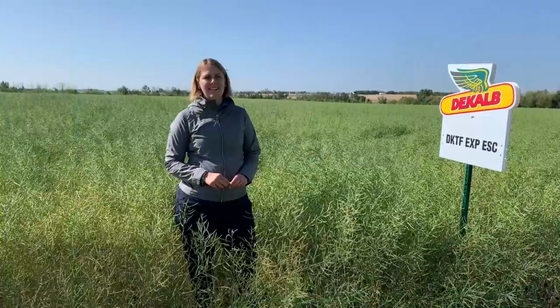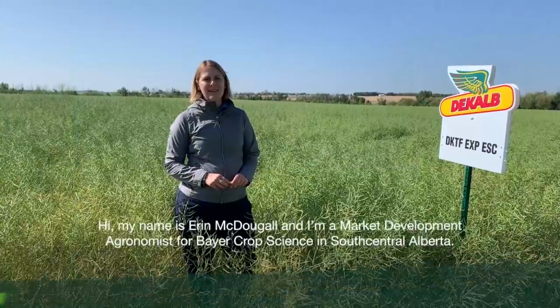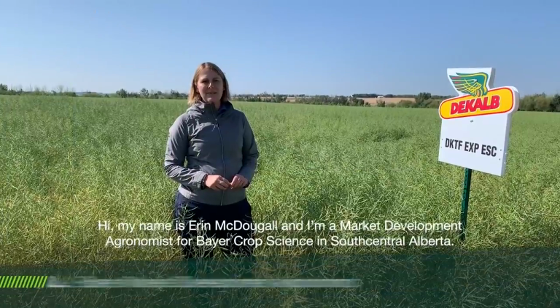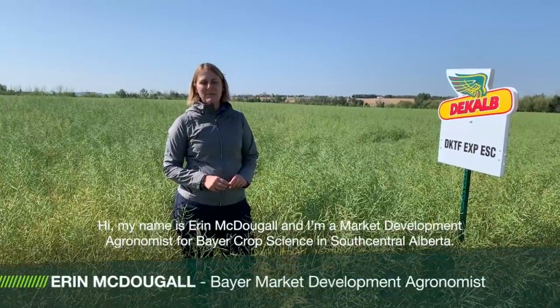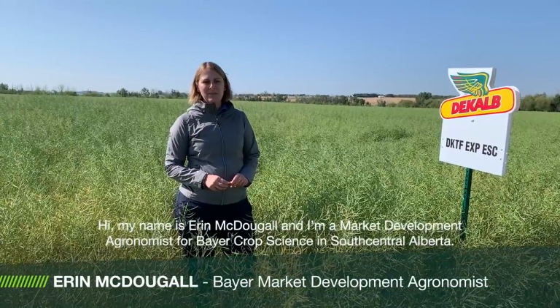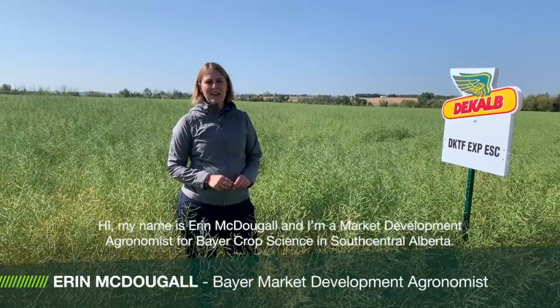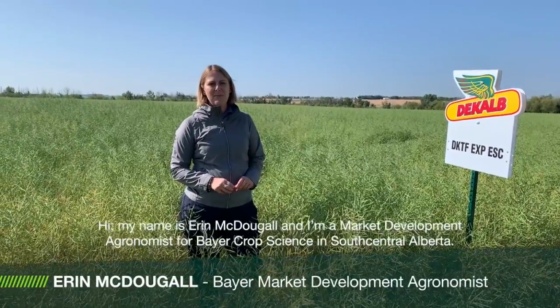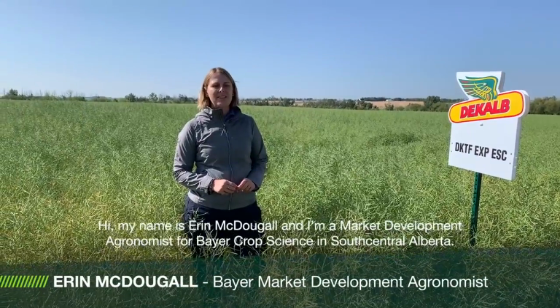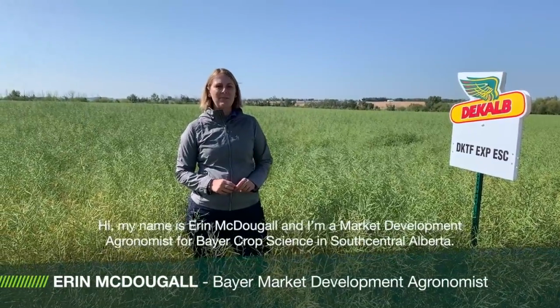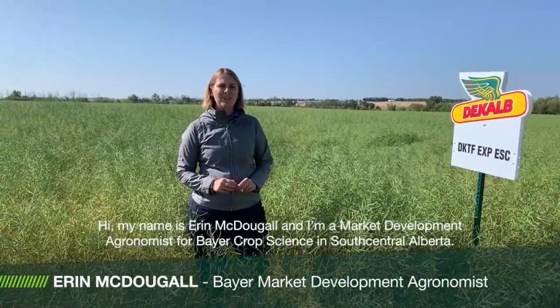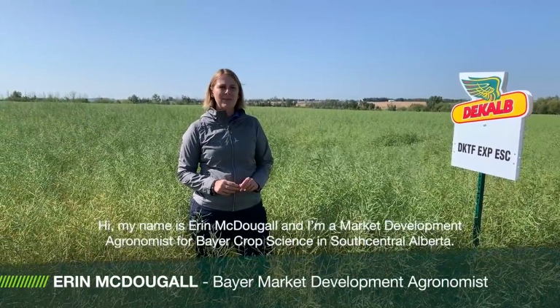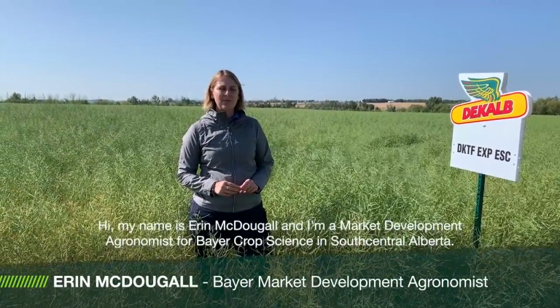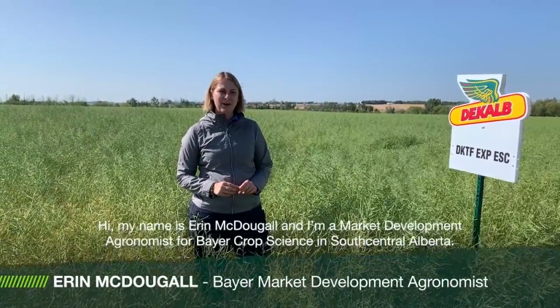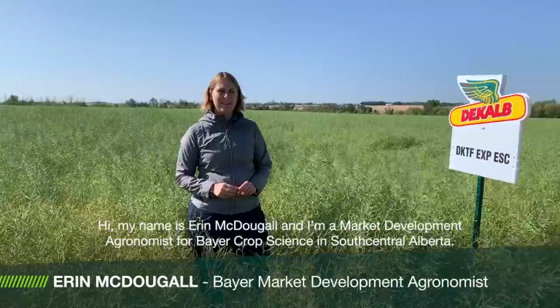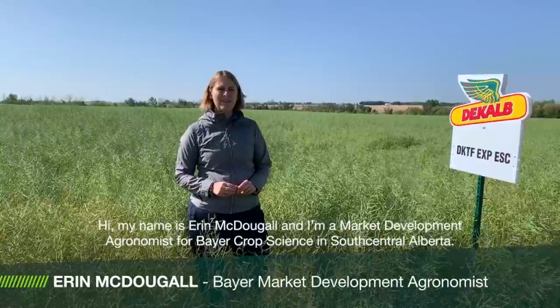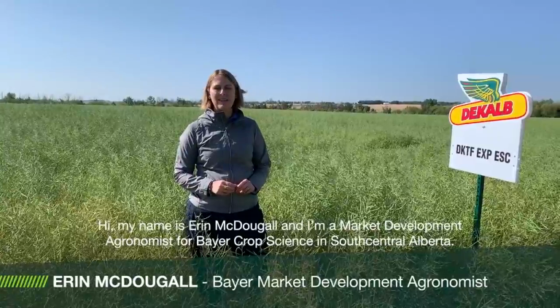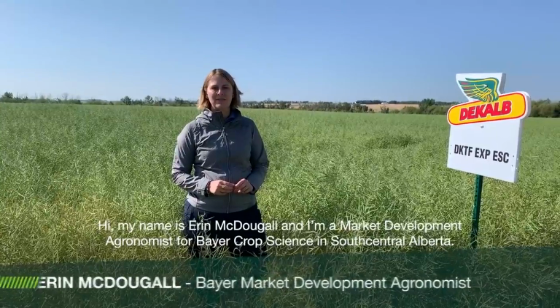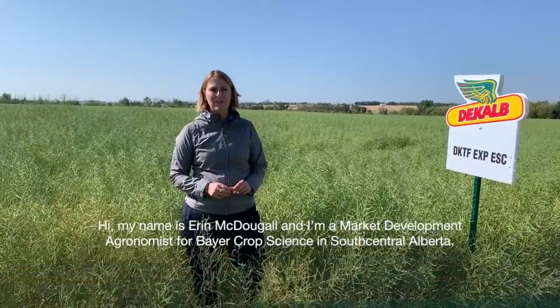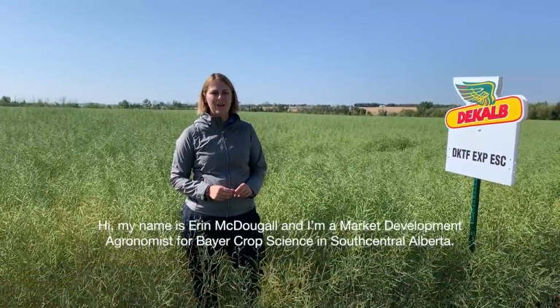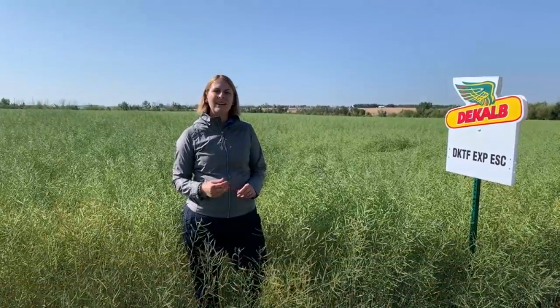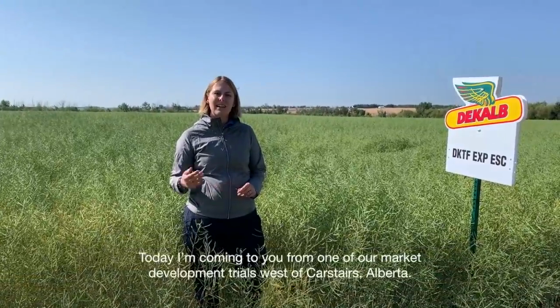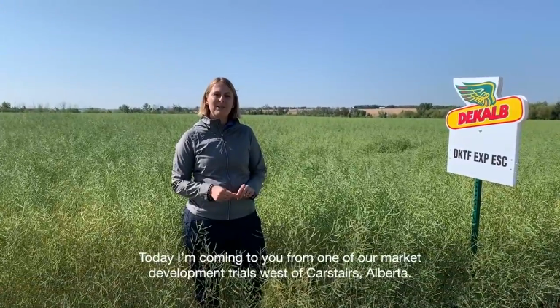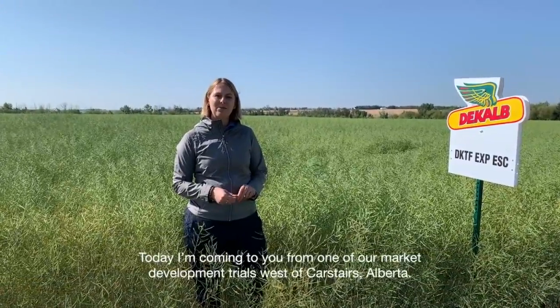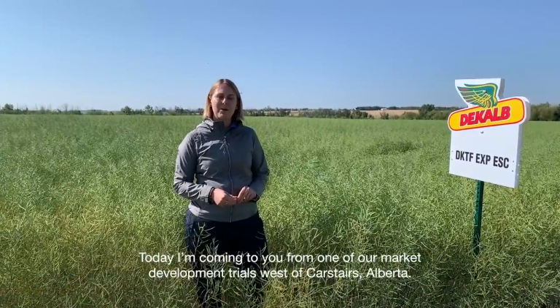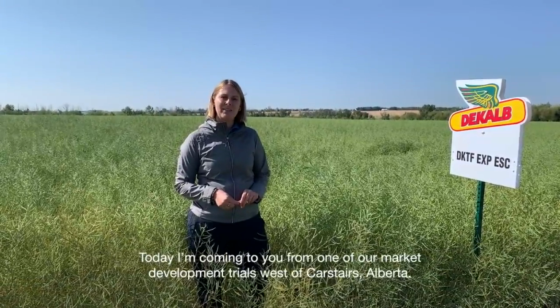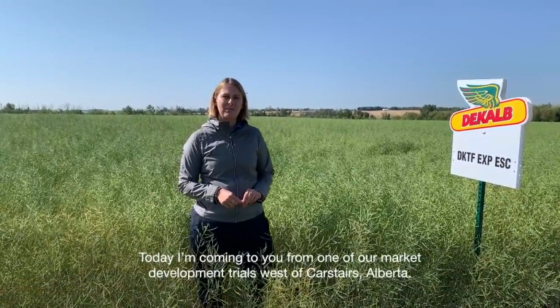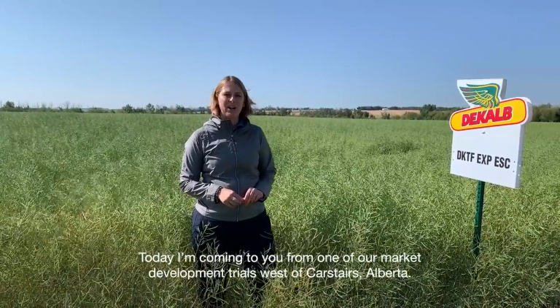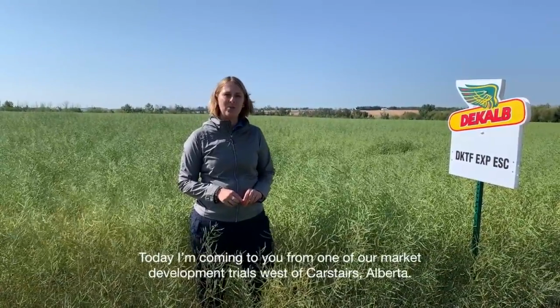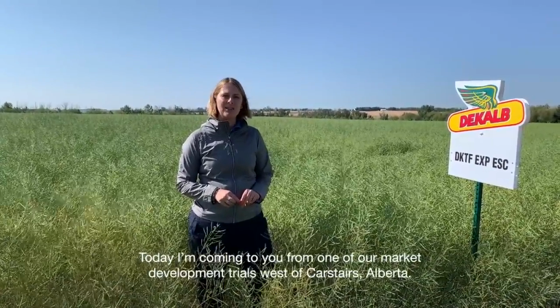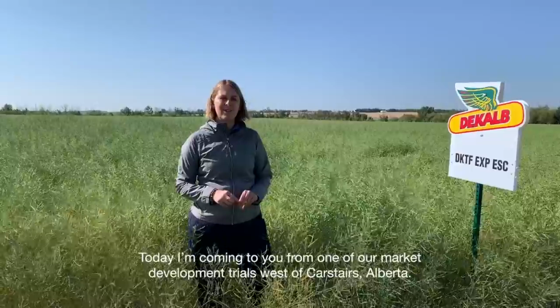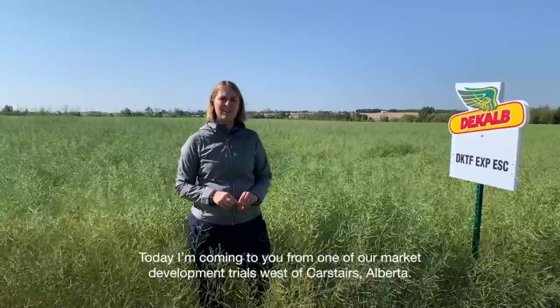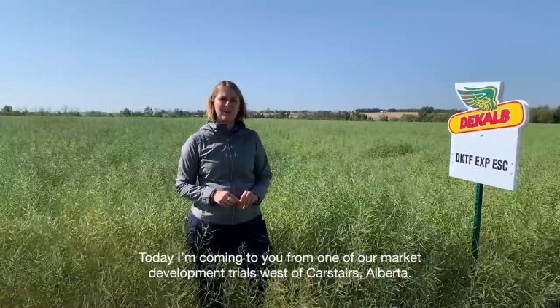Hi, my name is Erin McDougall and I'm a market development agronomist for Bayer Crop Science in South Central Alberta. Today I'm coming to you from one of our market development trials west of Carstairs, Alberta.